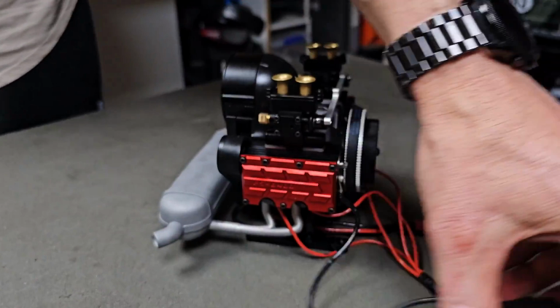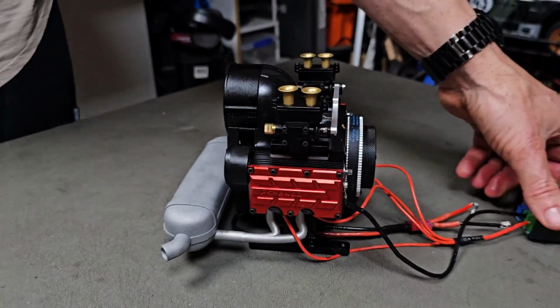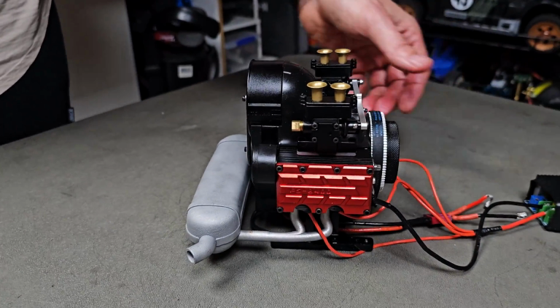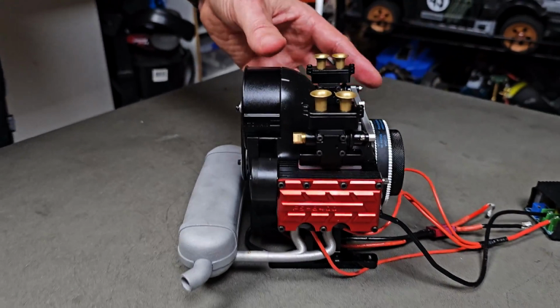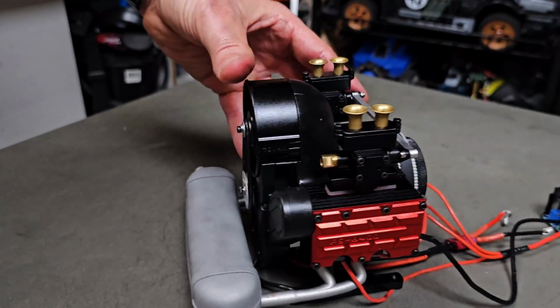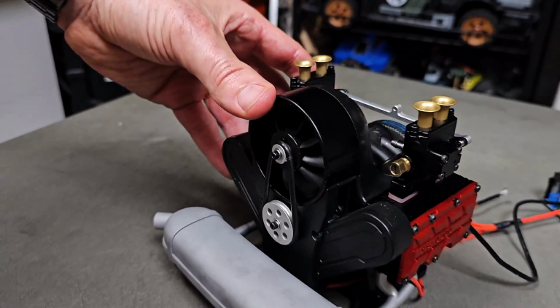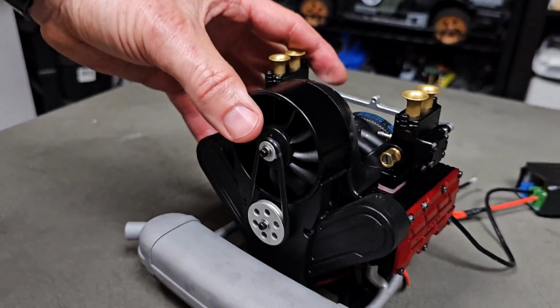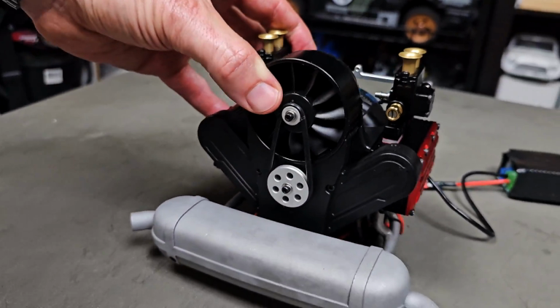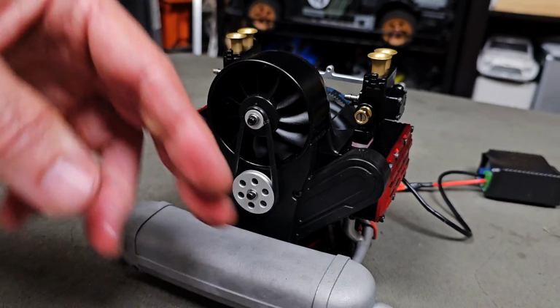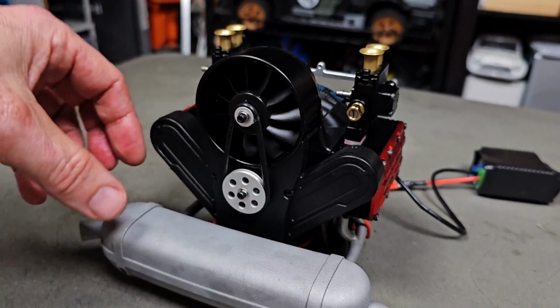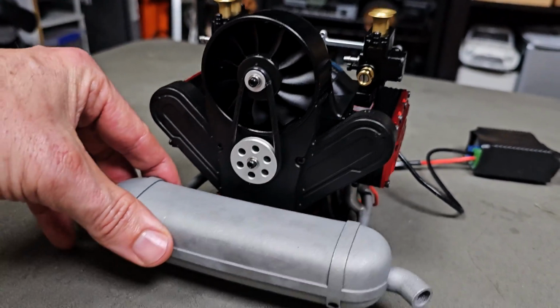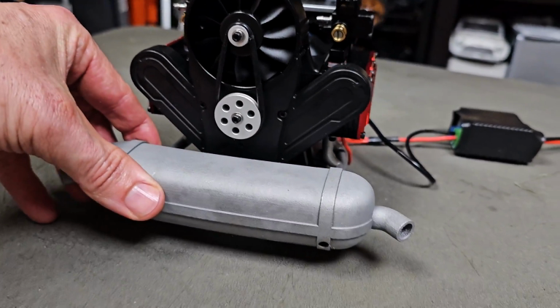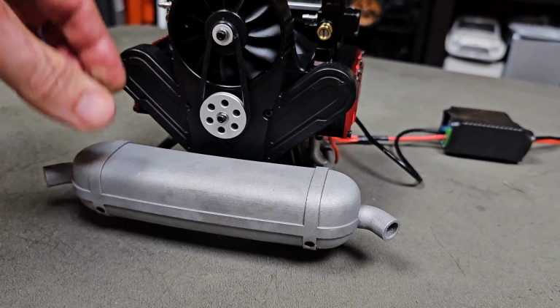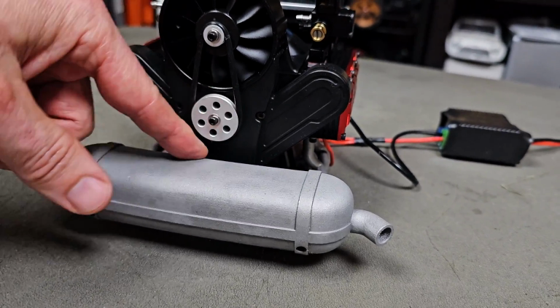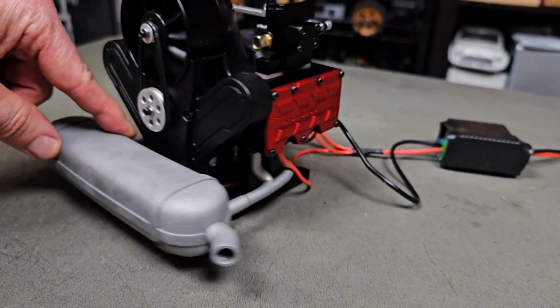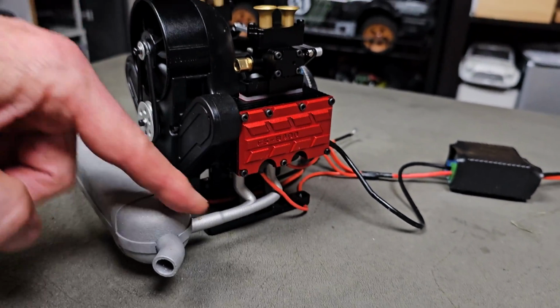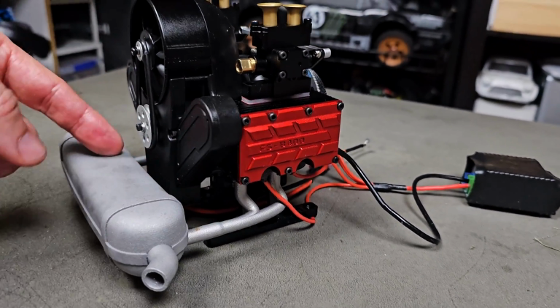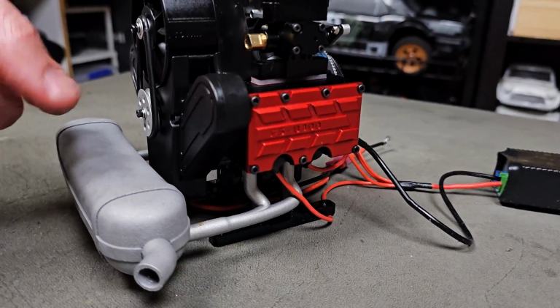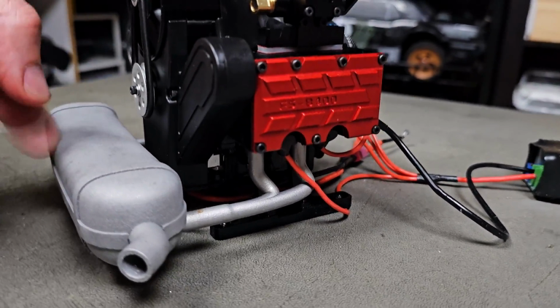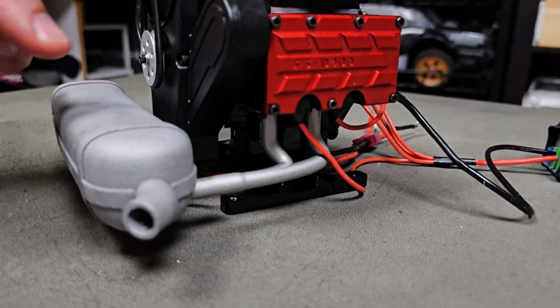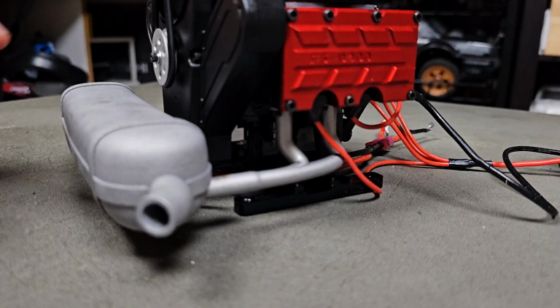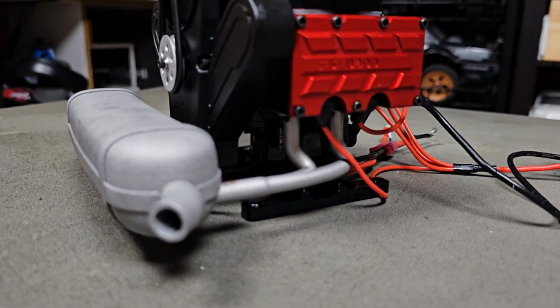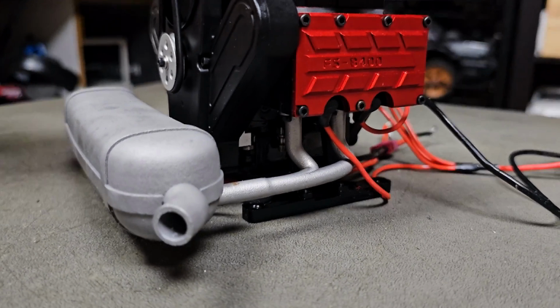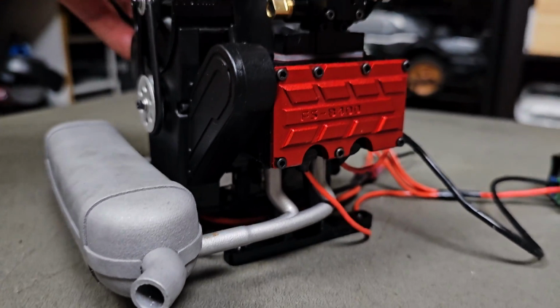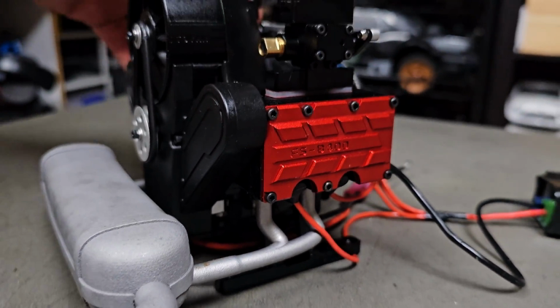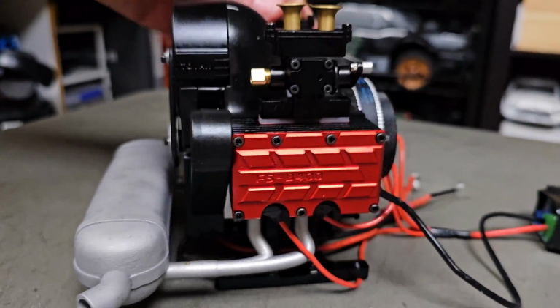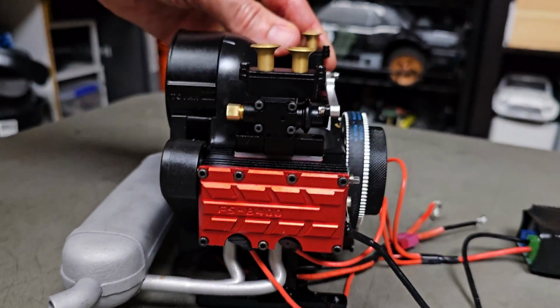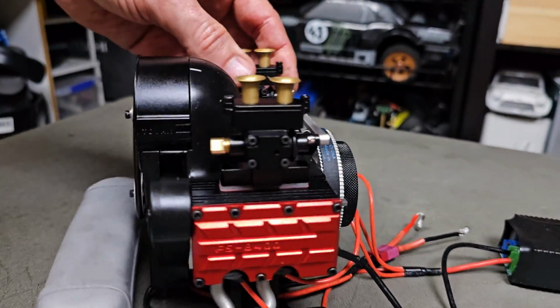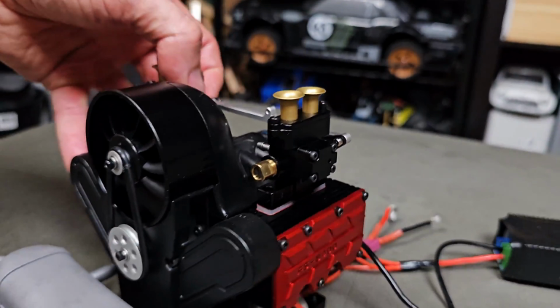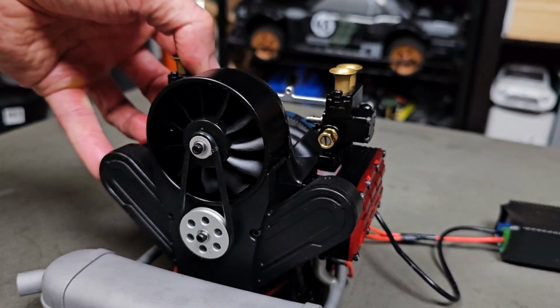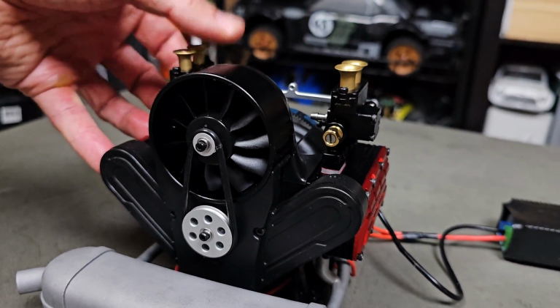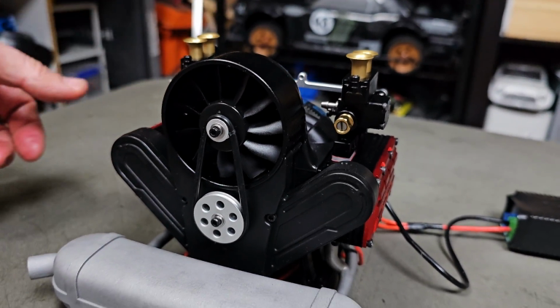I'll do another video obviously. As you can see, here's the muffler — how cool does it look? So you've got the muffler, the headers — they're all 3D printed. Nice and light as well. Looks good, doesn't it? Definitely — I like it.